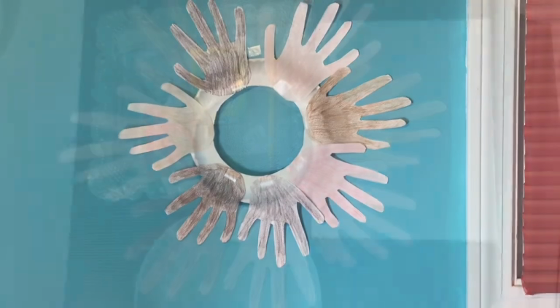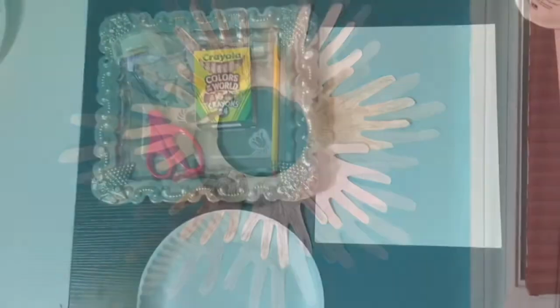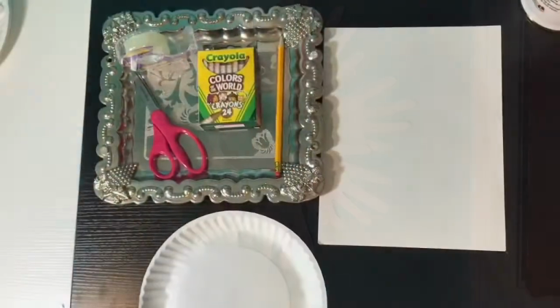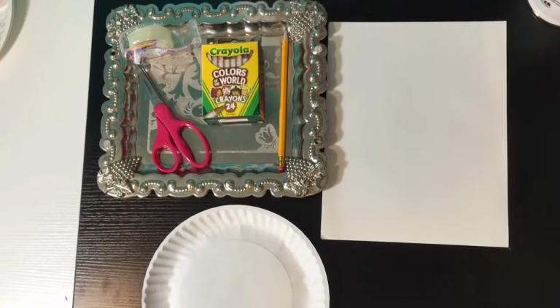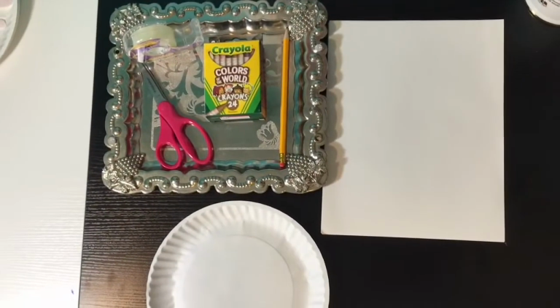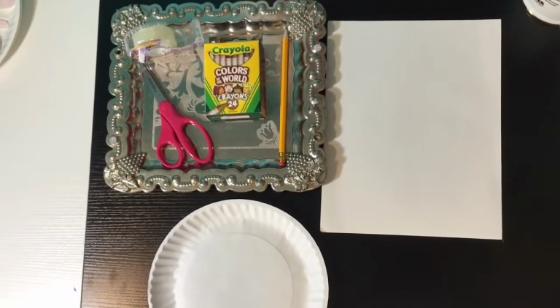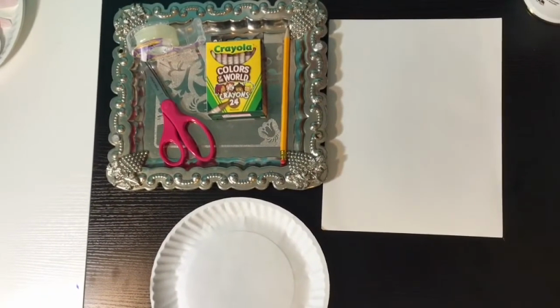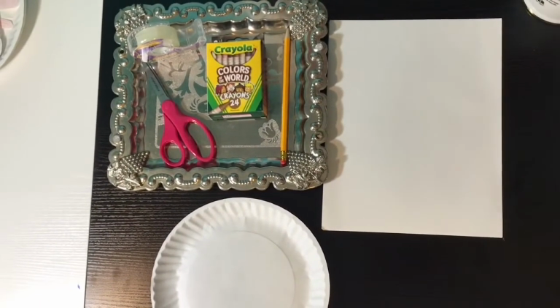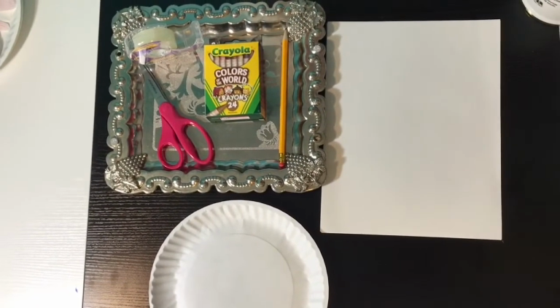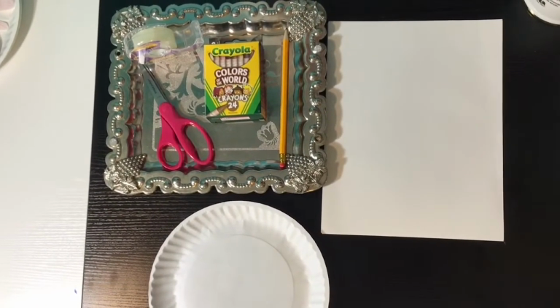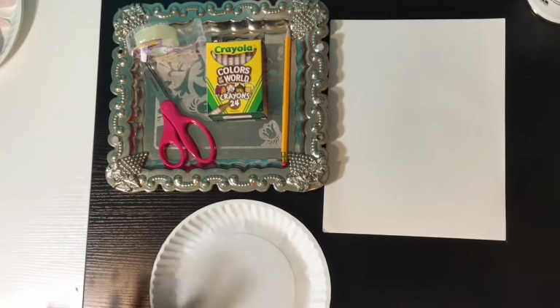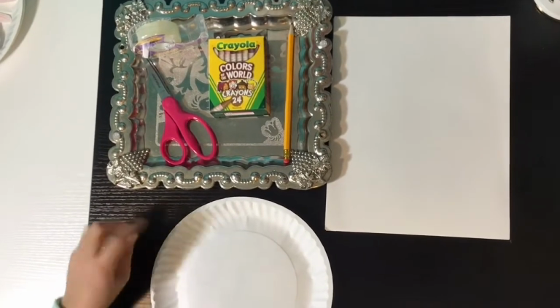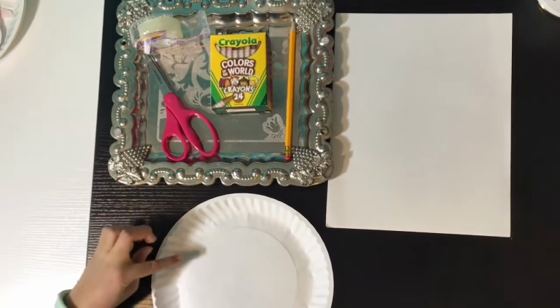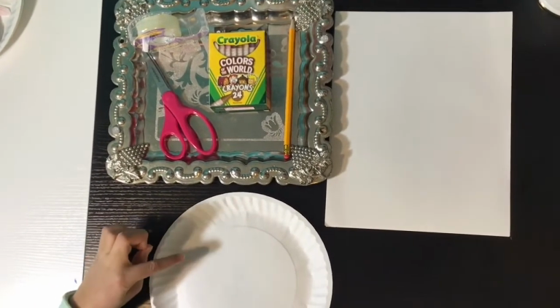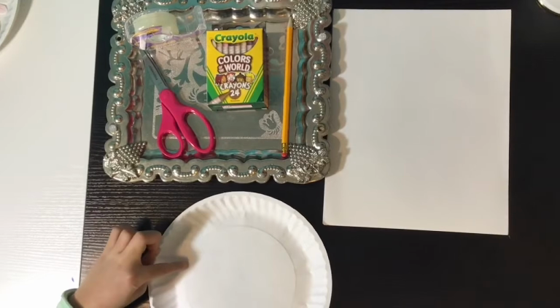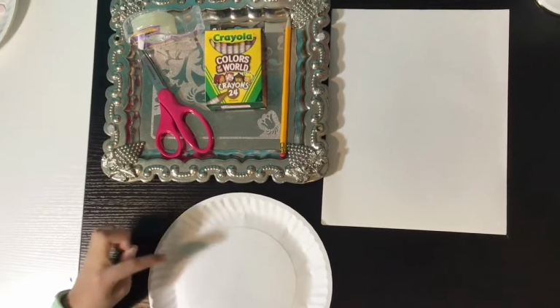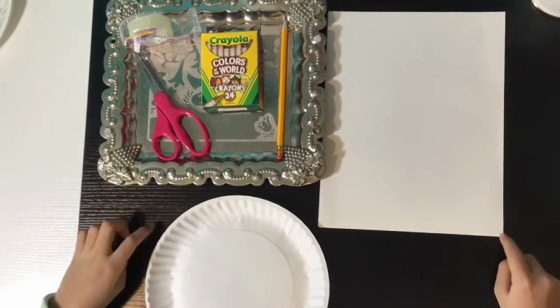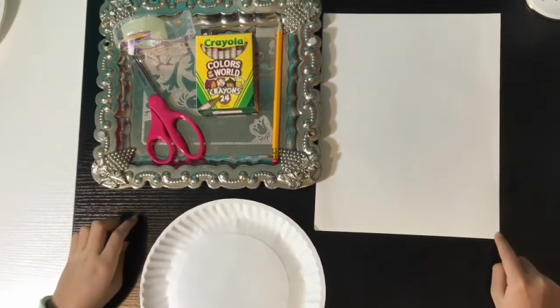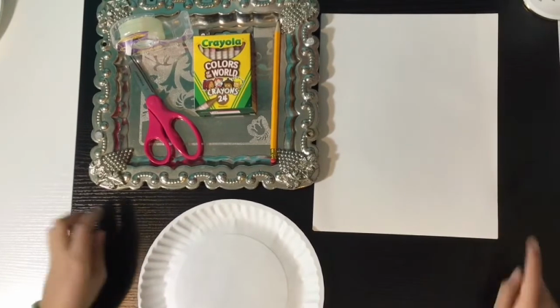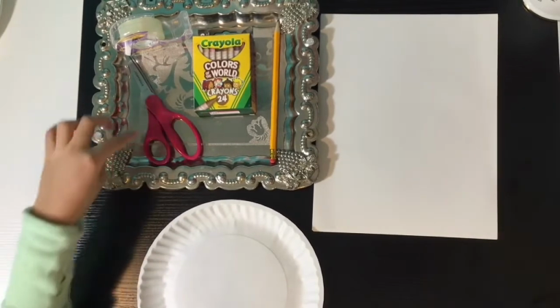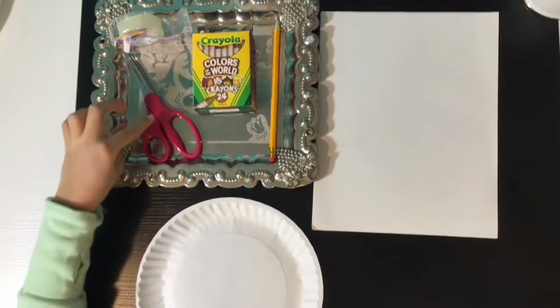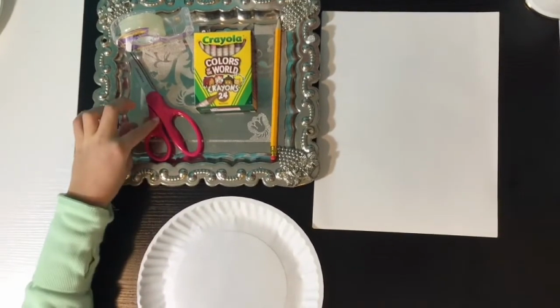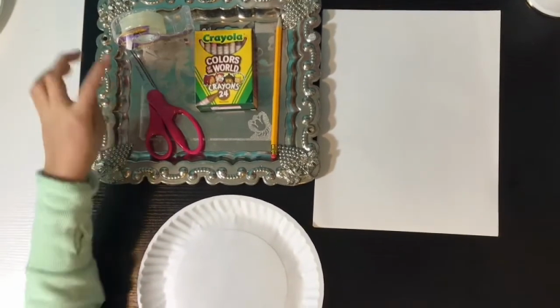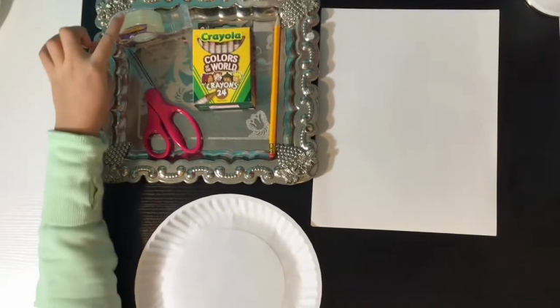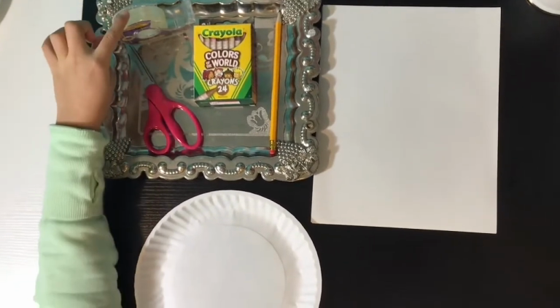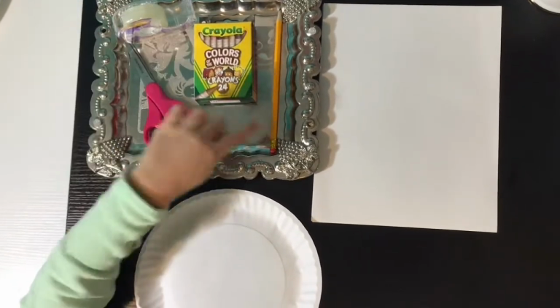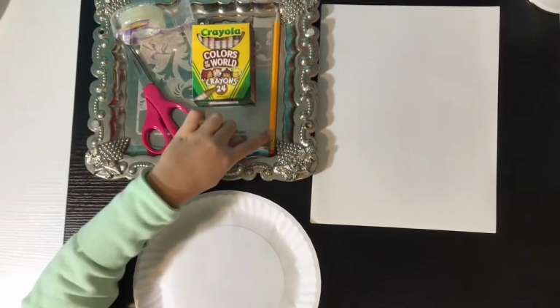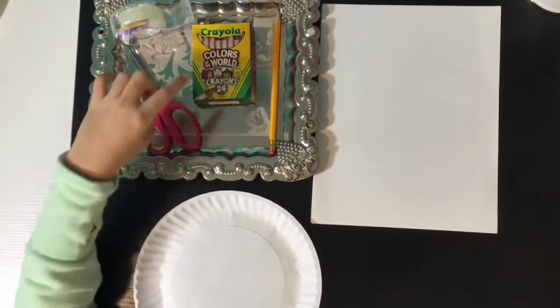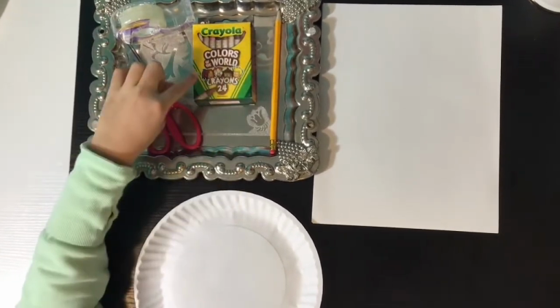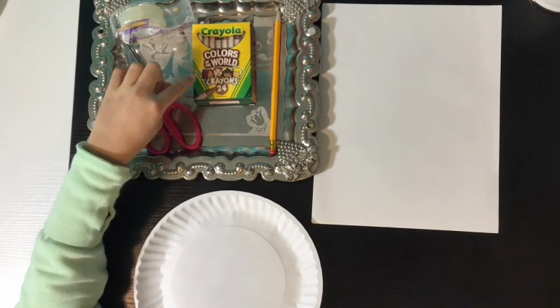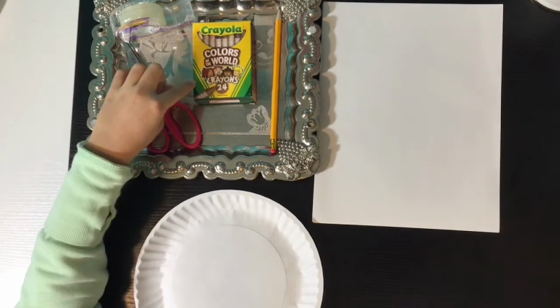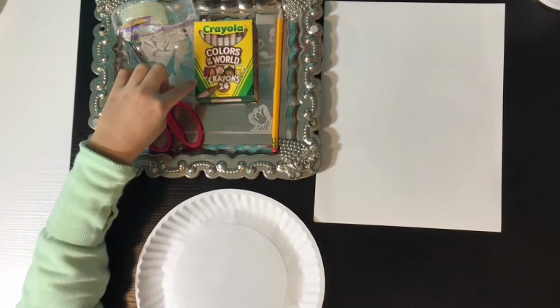Materials needed for this craft are available at everyone's homes. All you need is a paper plate, some blank pieces of paper, scissors, tape, a pencil, and some skin tone colors.